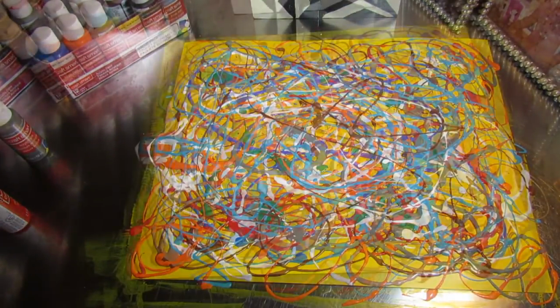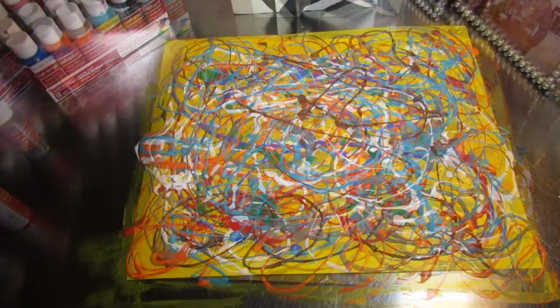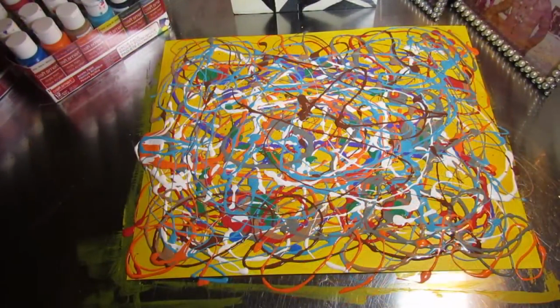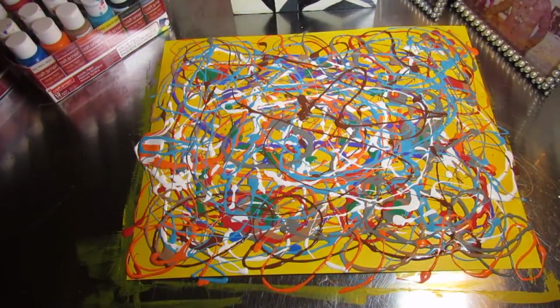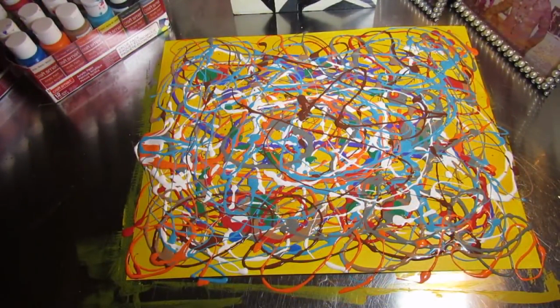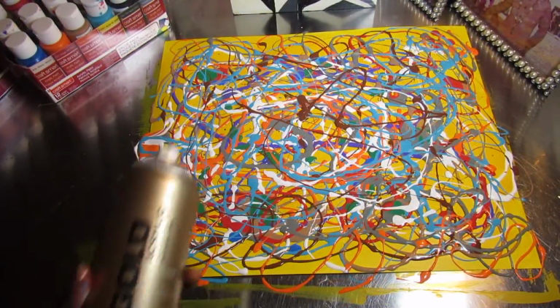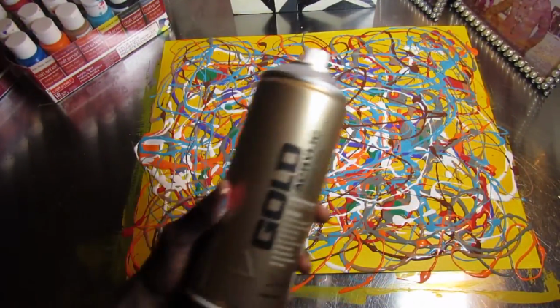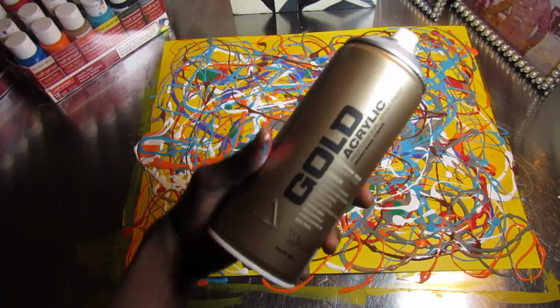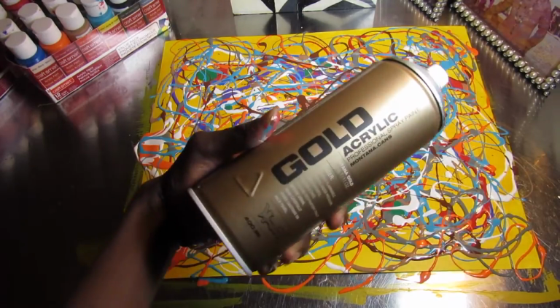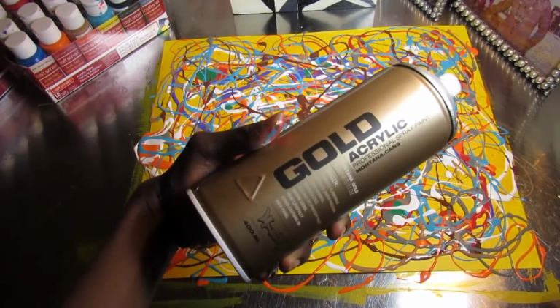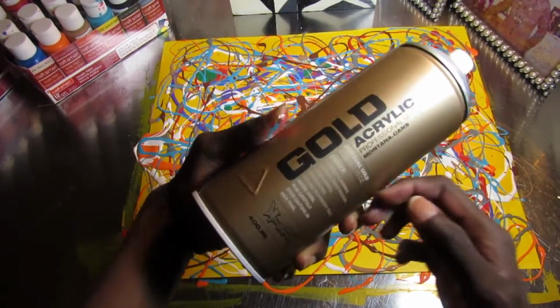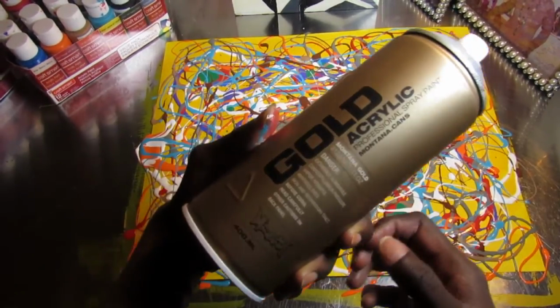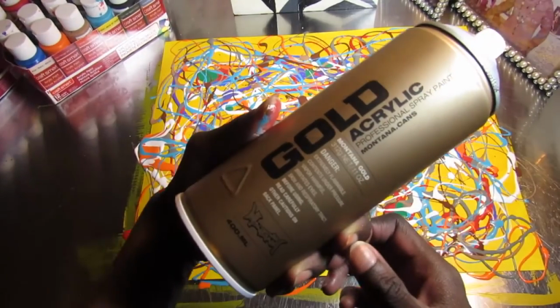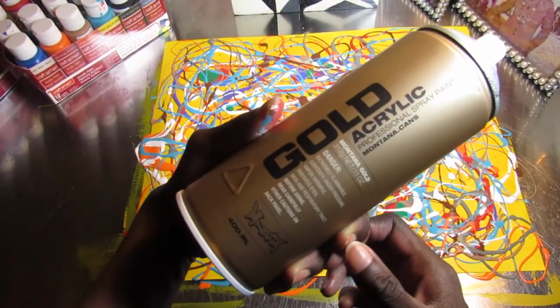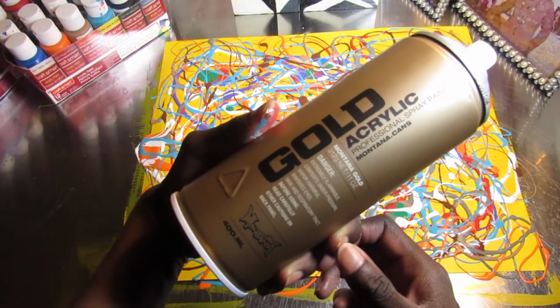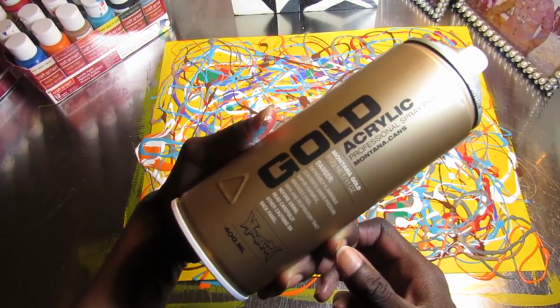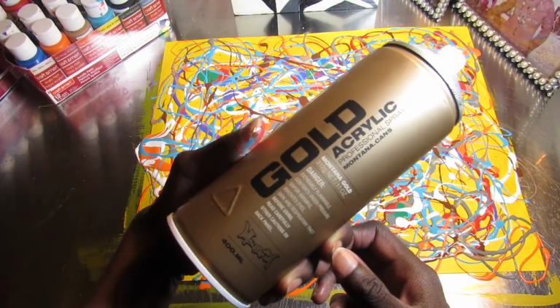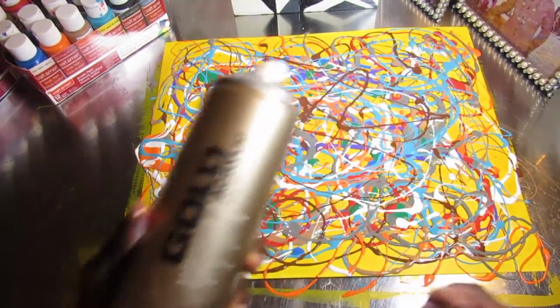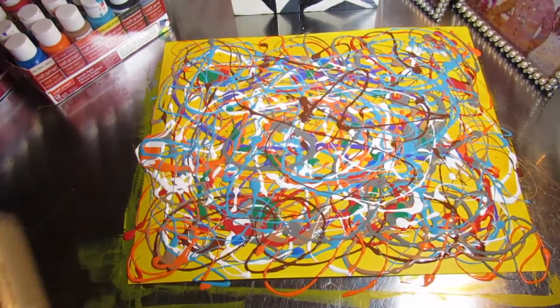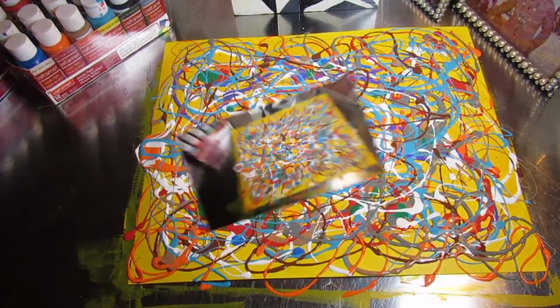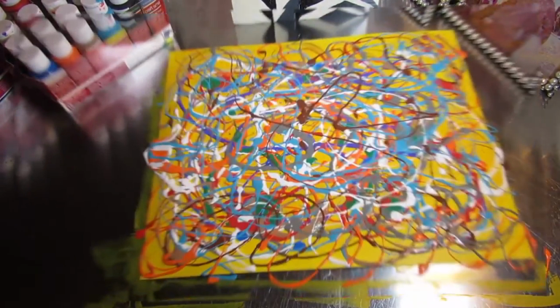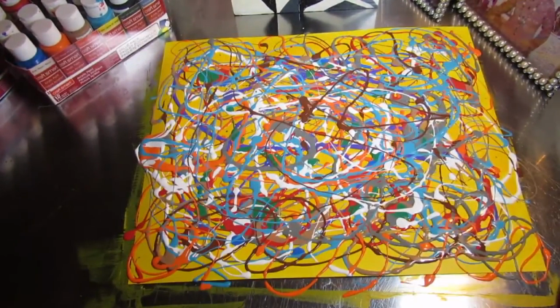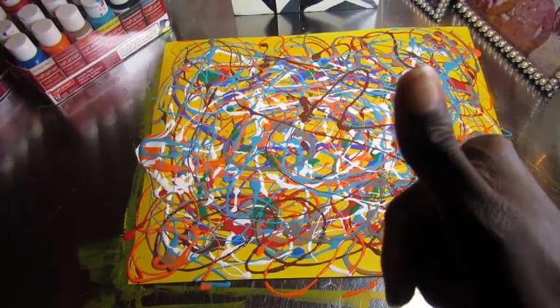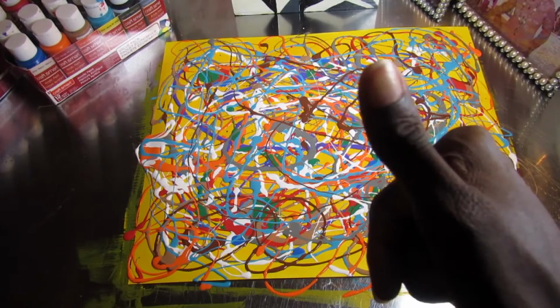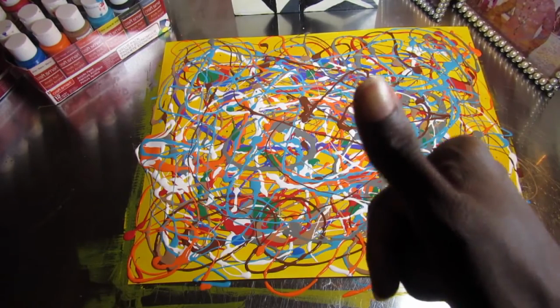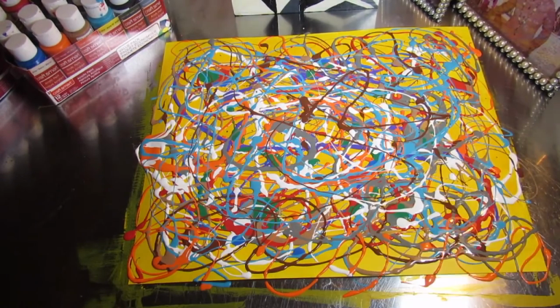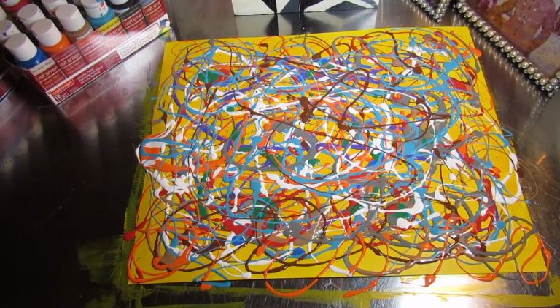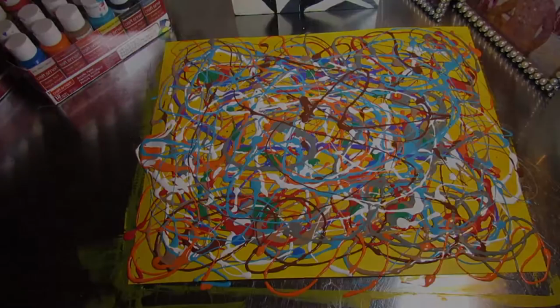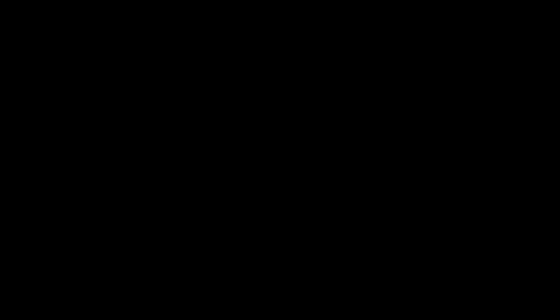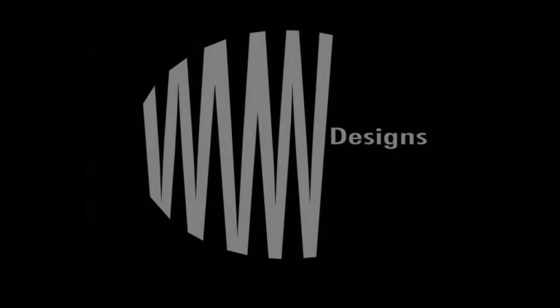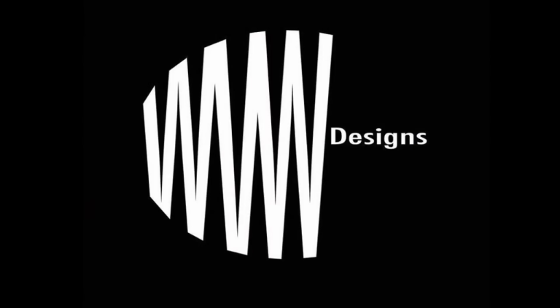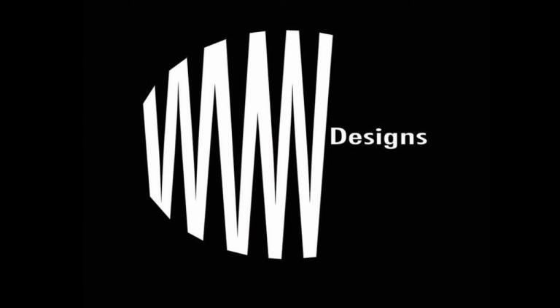I recommend using Montana Gold for orange — the gloss finish is wonderful. Thanks for watching, and if you like this video give us a thumbs up. I'll see you next time, bye!